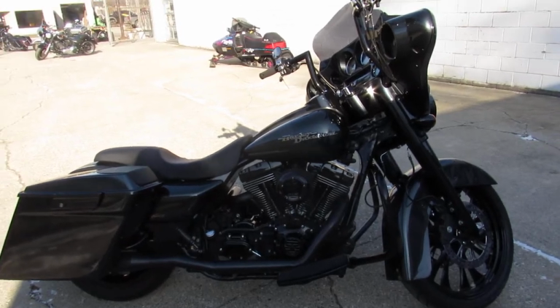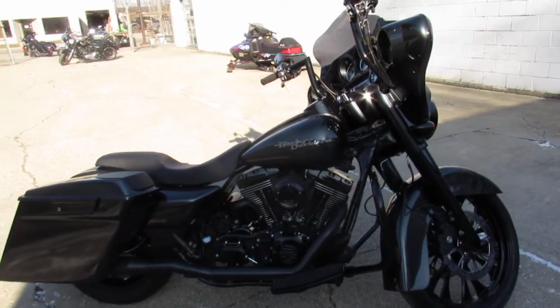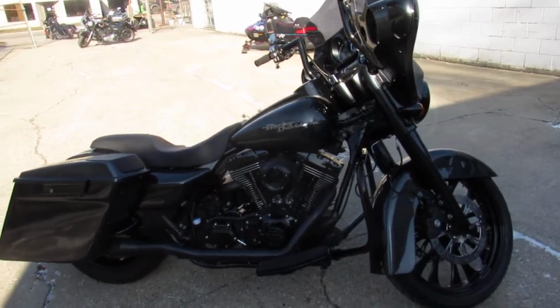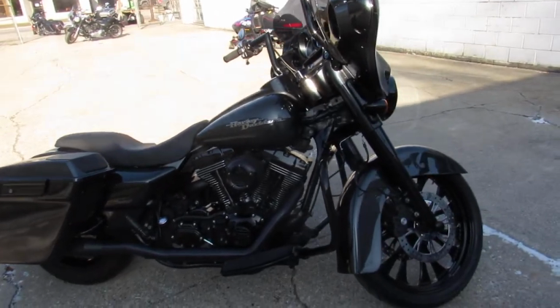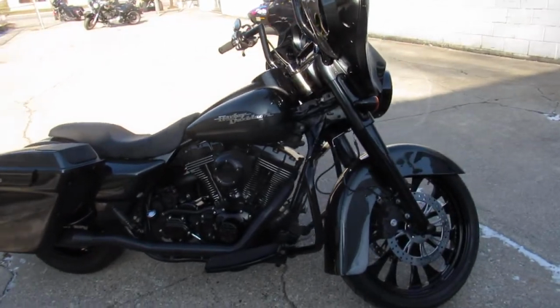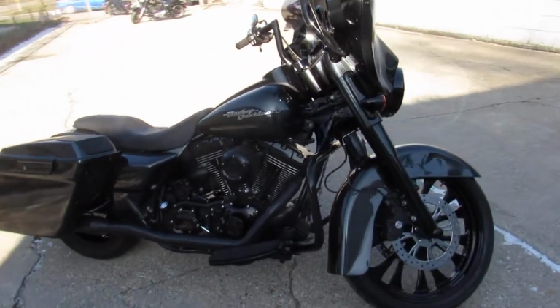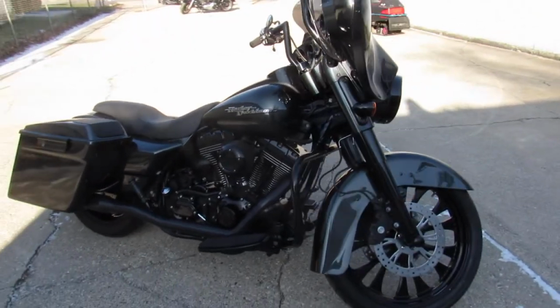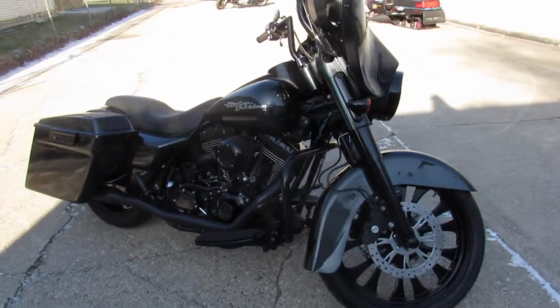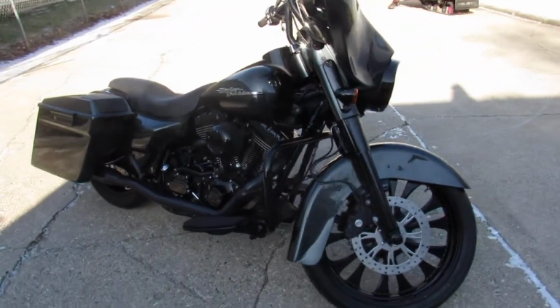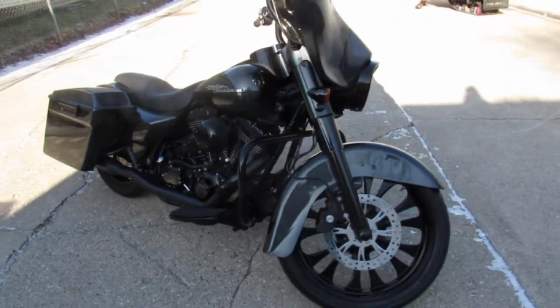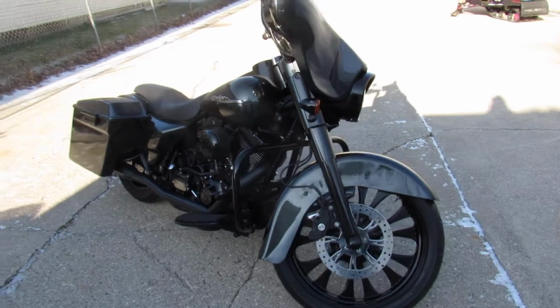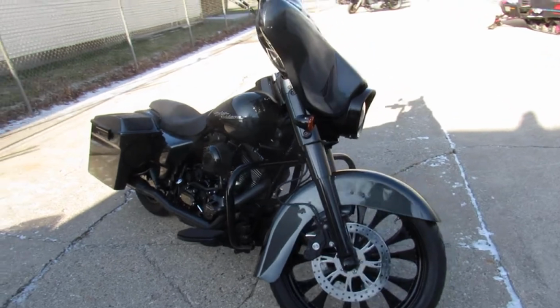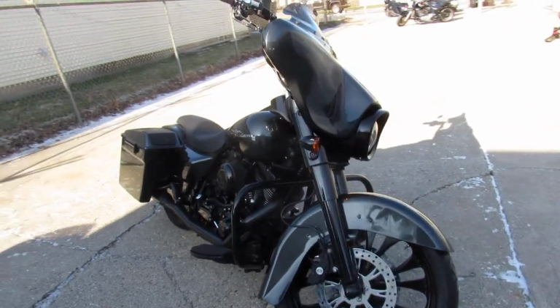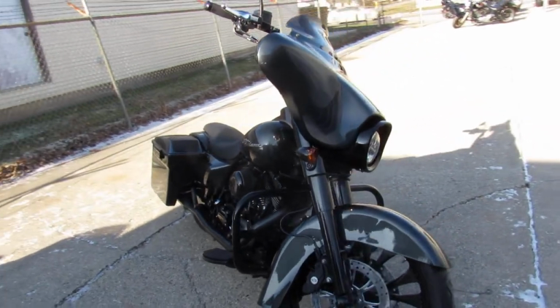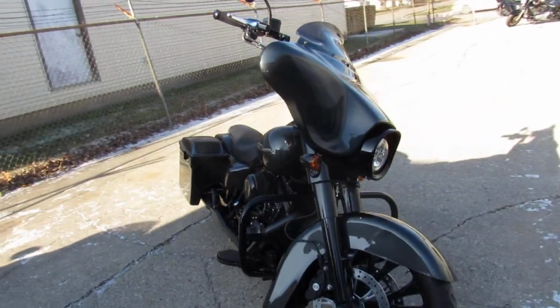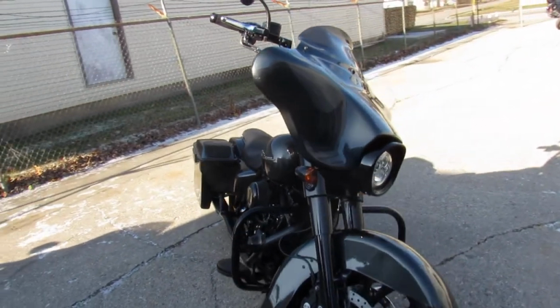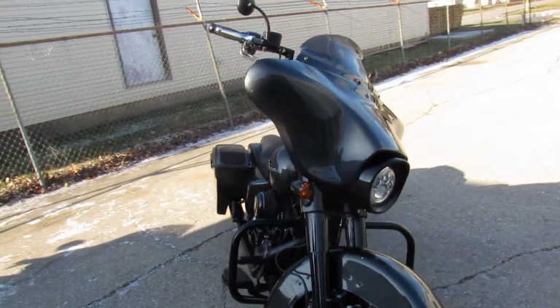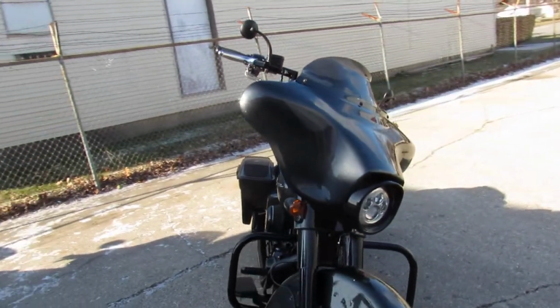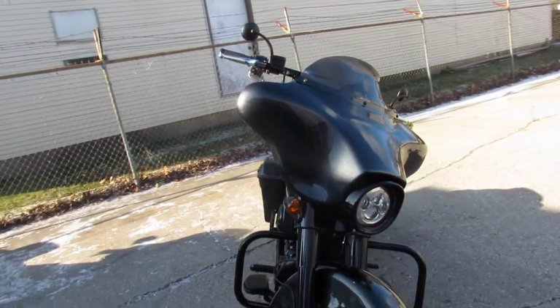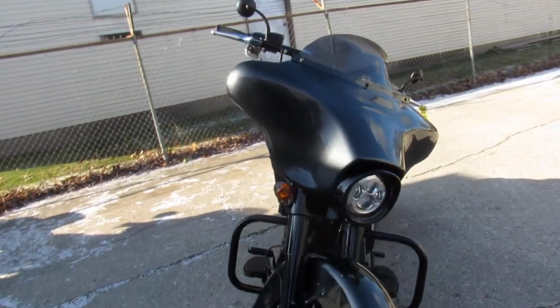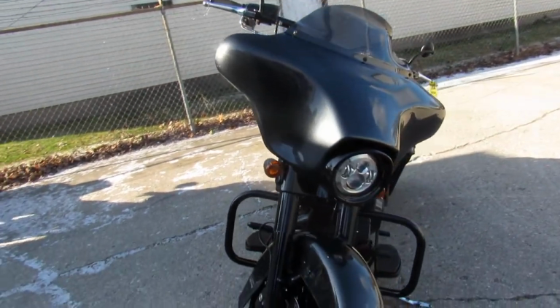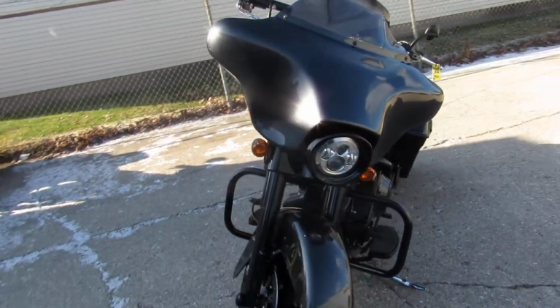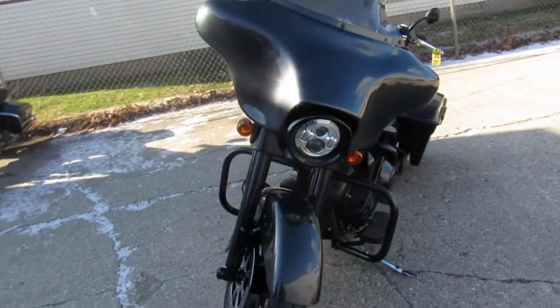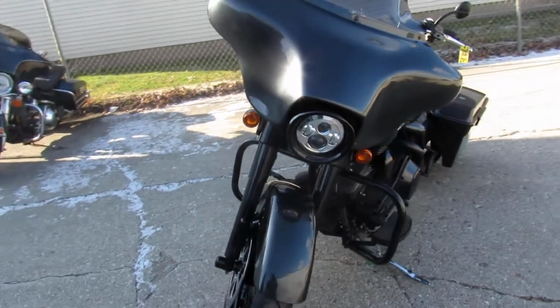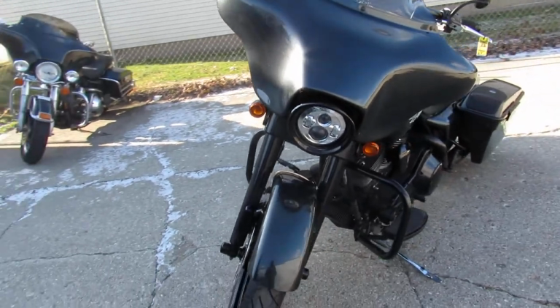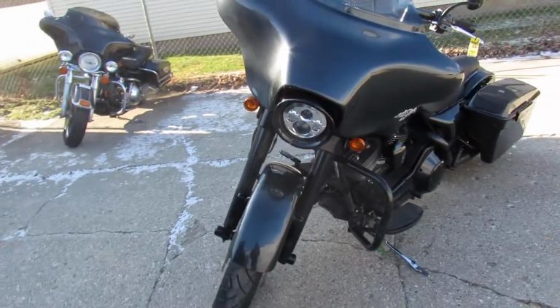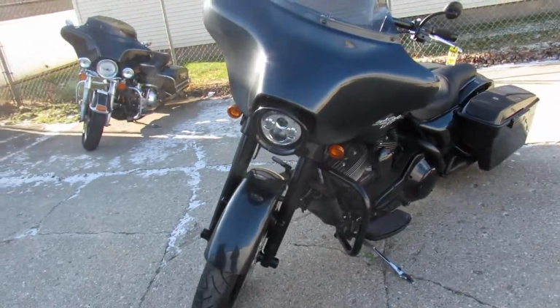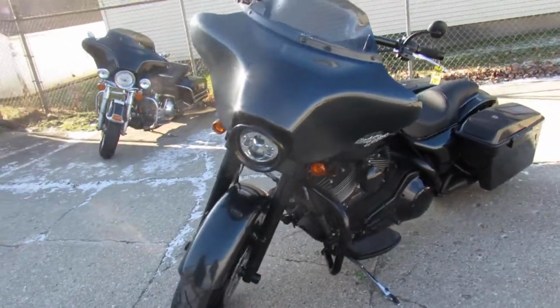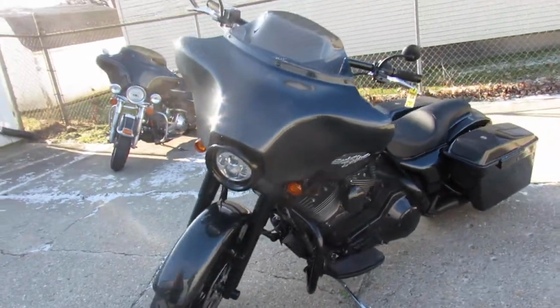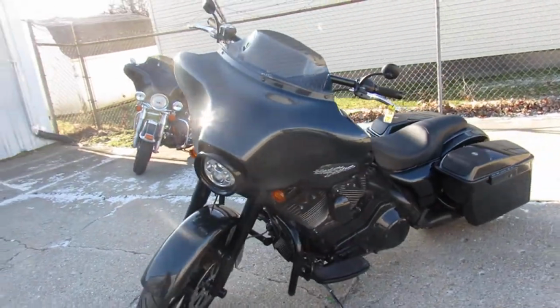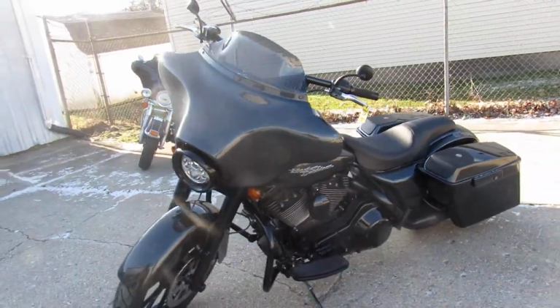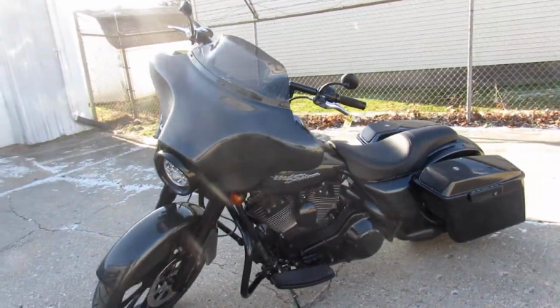Hey guys, ApprovalPowerSports.com here doing some videos on the used Street Glides we got in stock. Check this one out guys — 2006 Street Glide. It's got the 21-inch custom mag wheel, extended saddlebags, and more guys. Take a close look at this one.